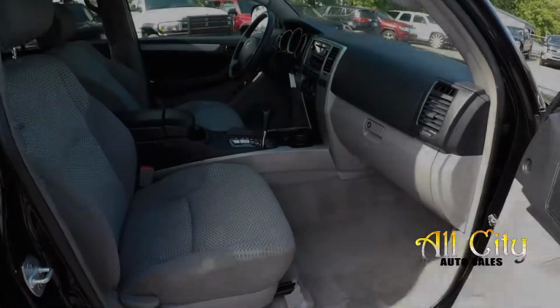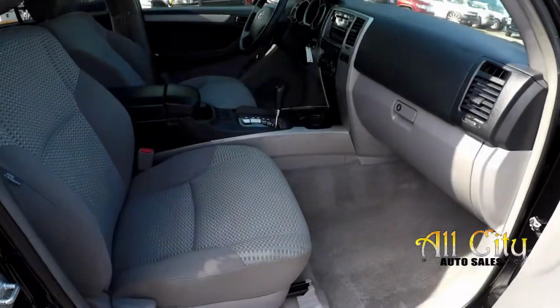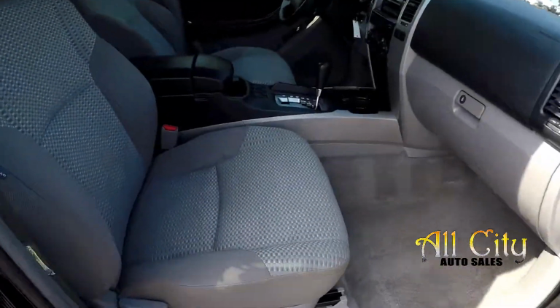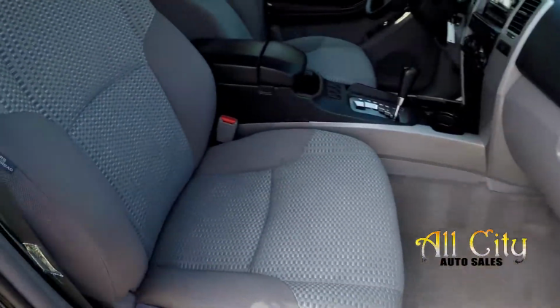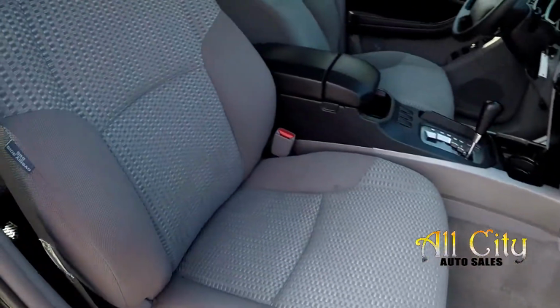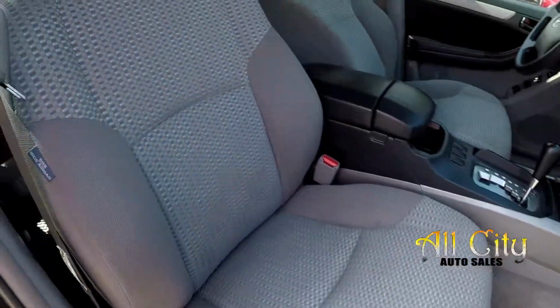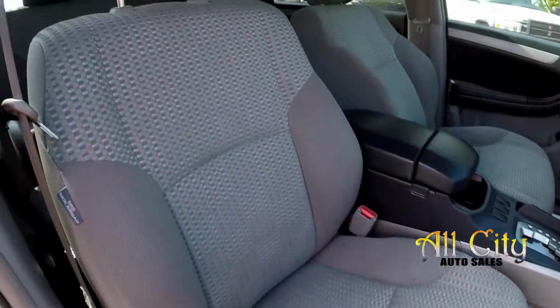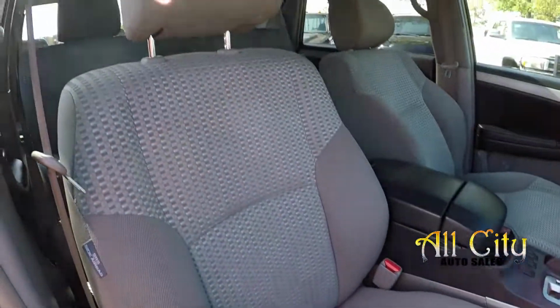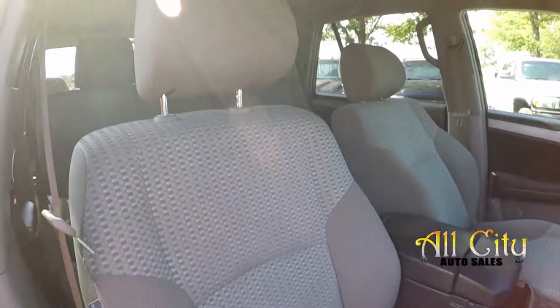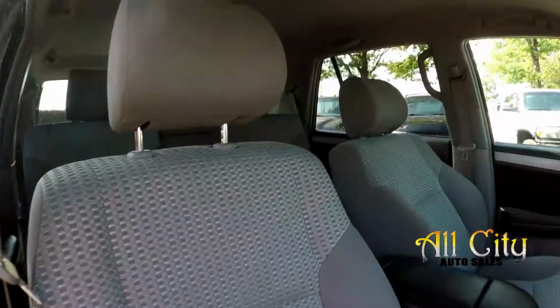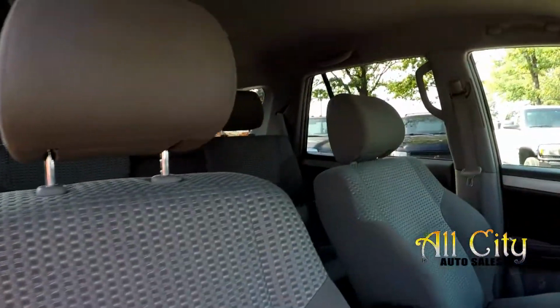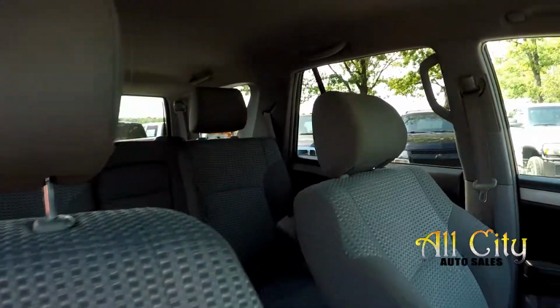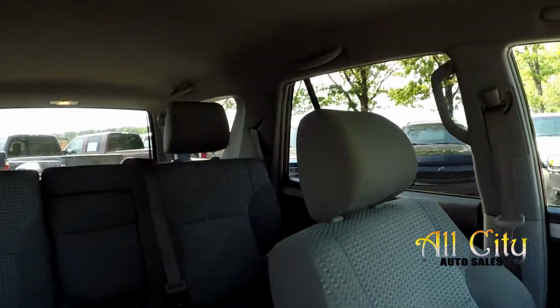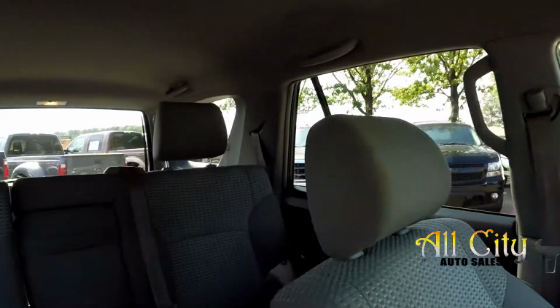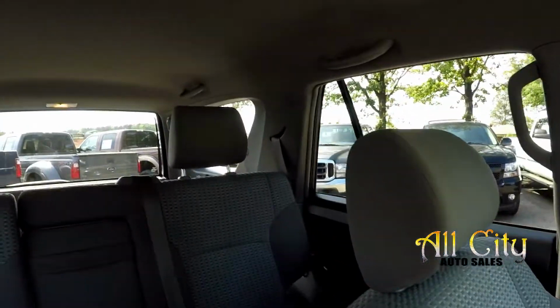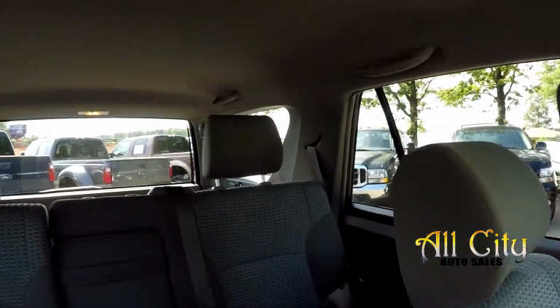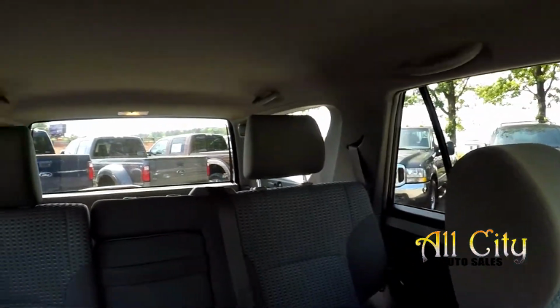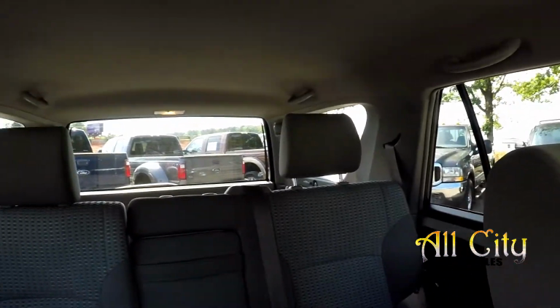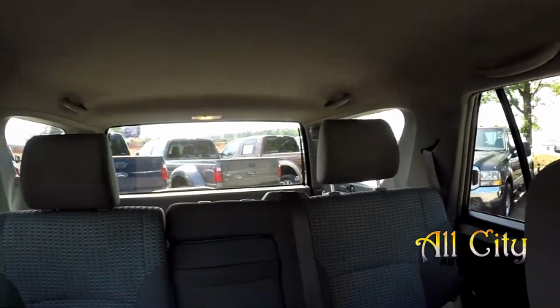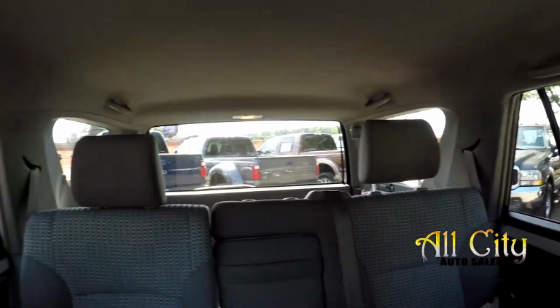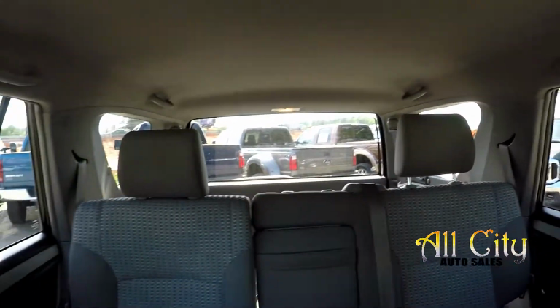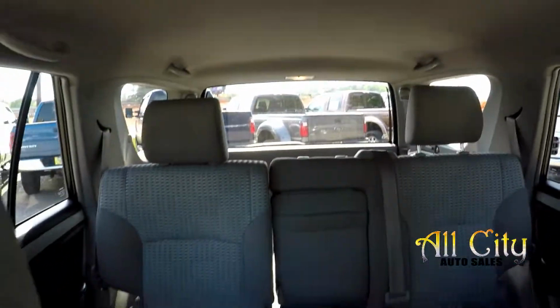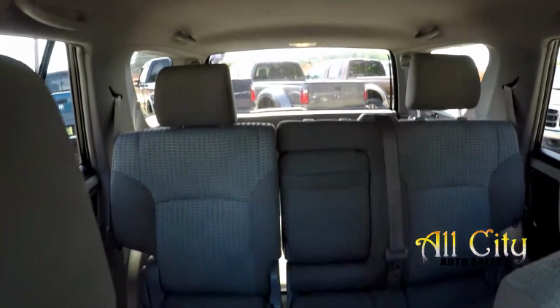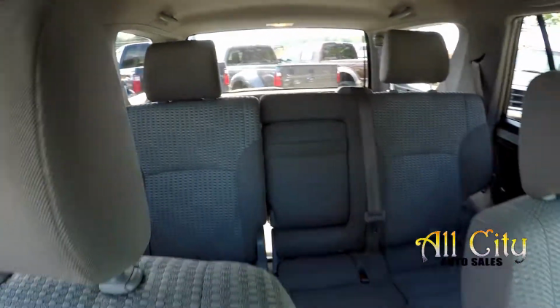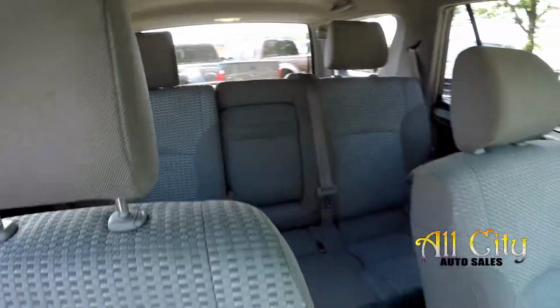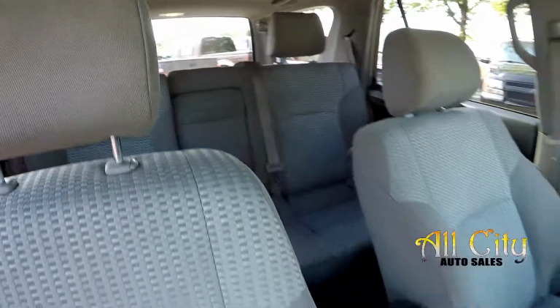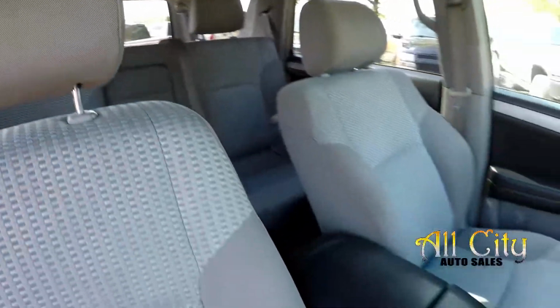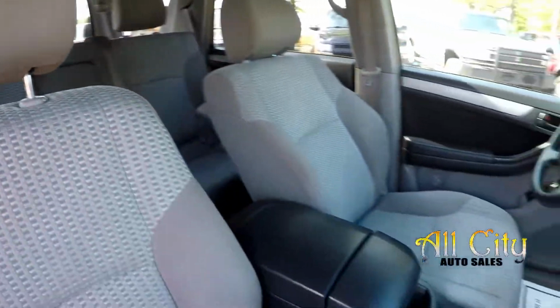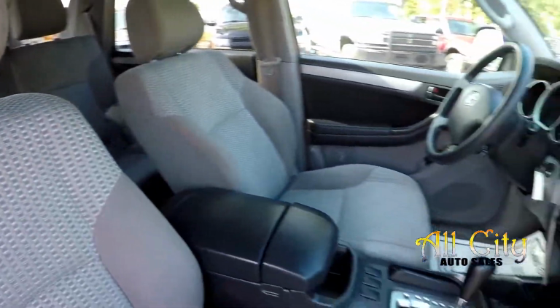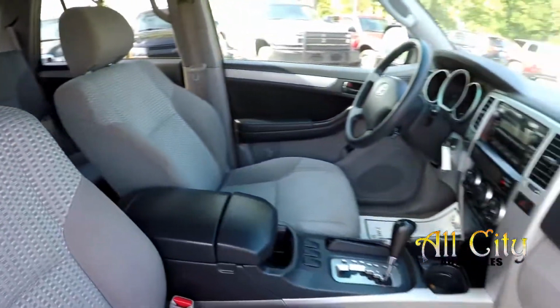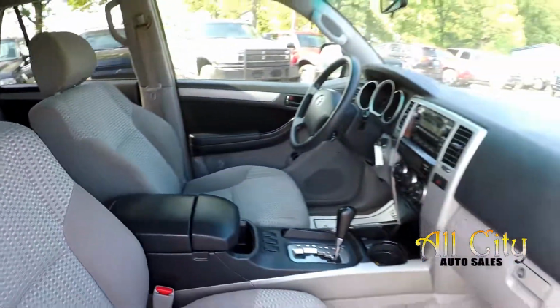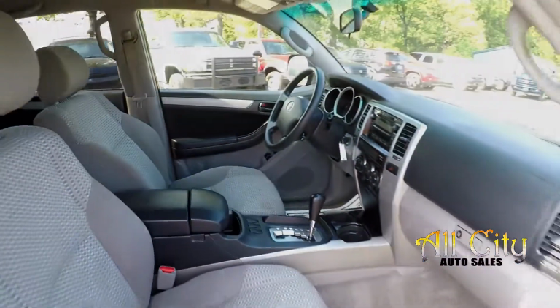We'll wrap up in the front passenger seat, taking one more look over the seating surface. One more spin around the back, and that's going to wrap up your 2008 Toyota 4Runner.